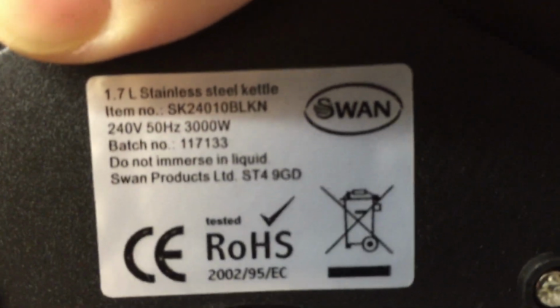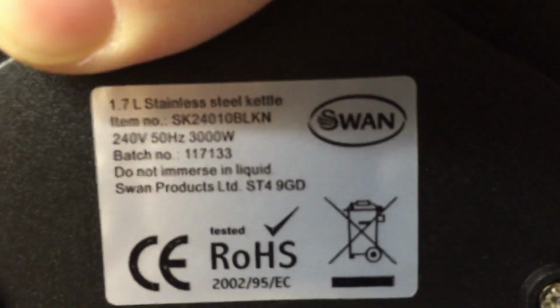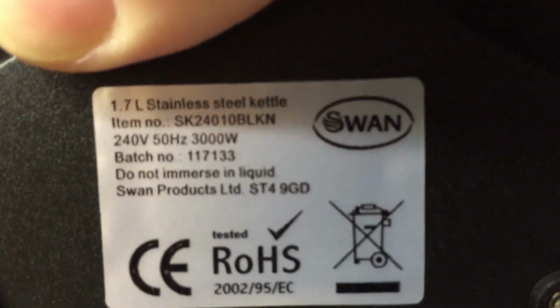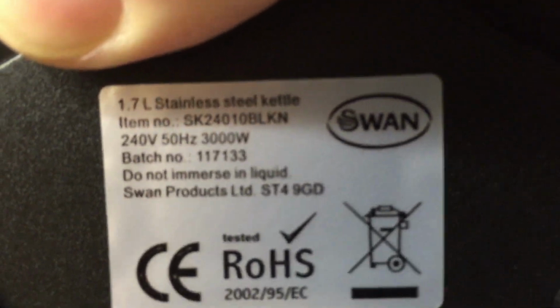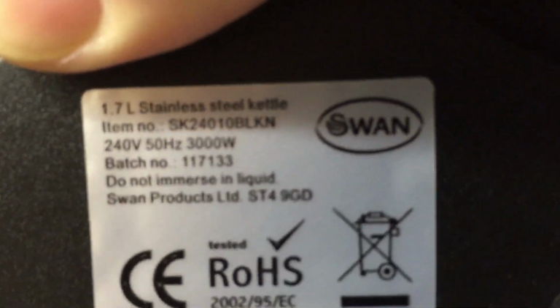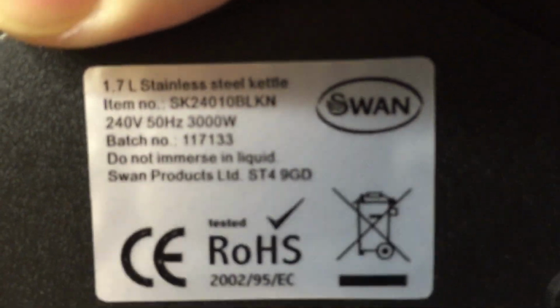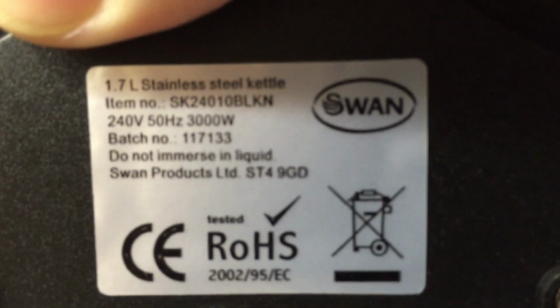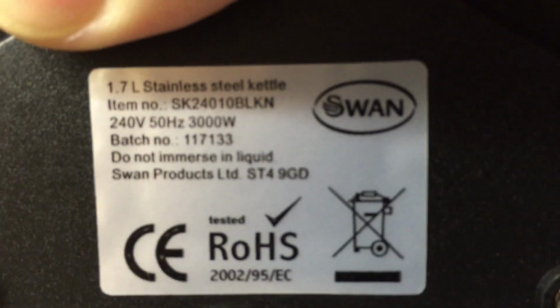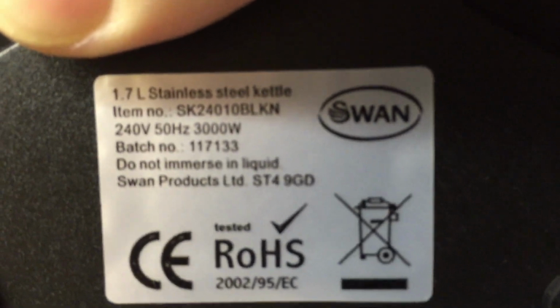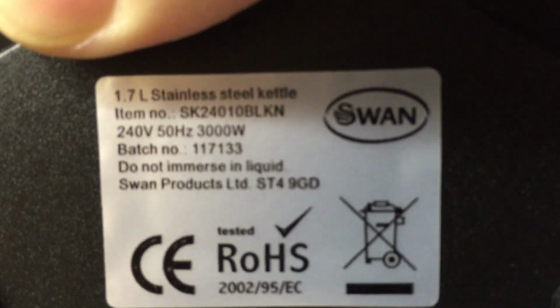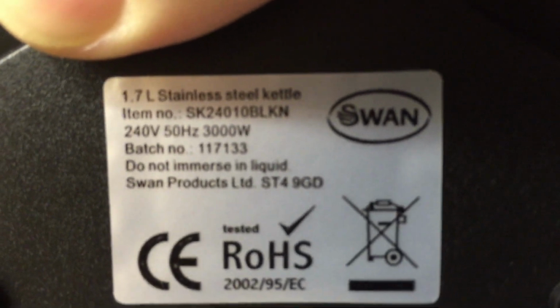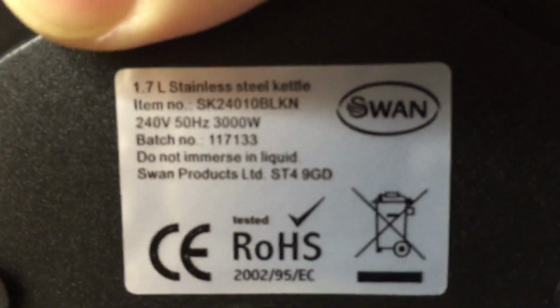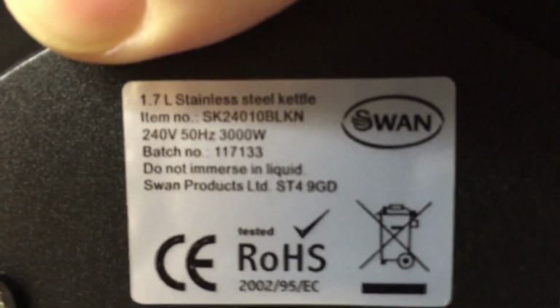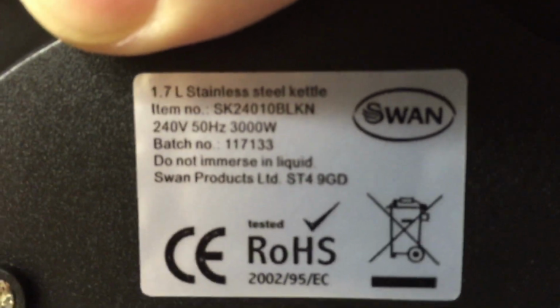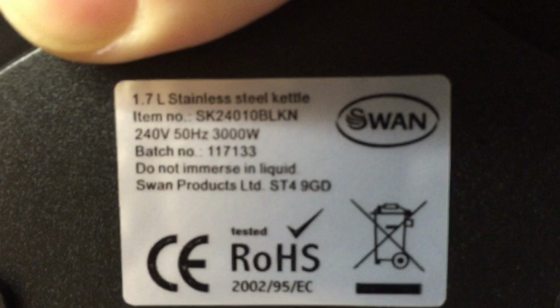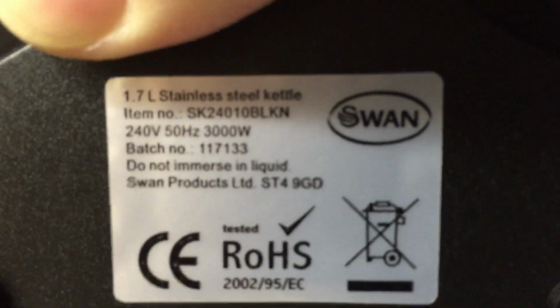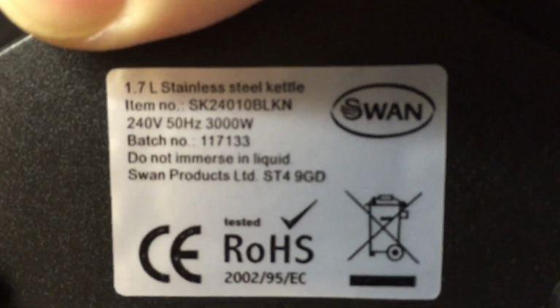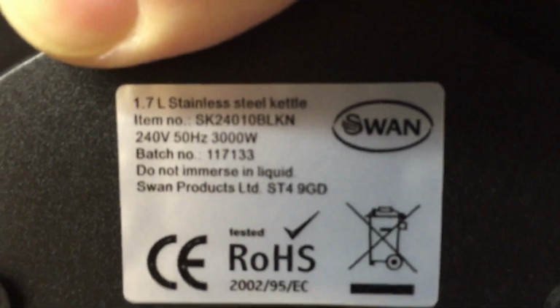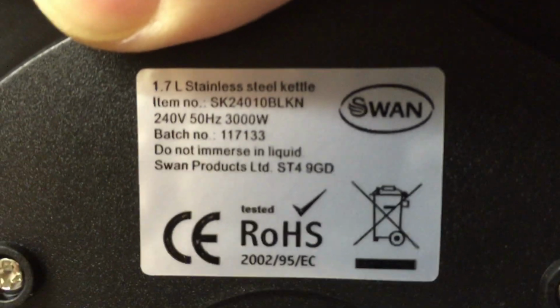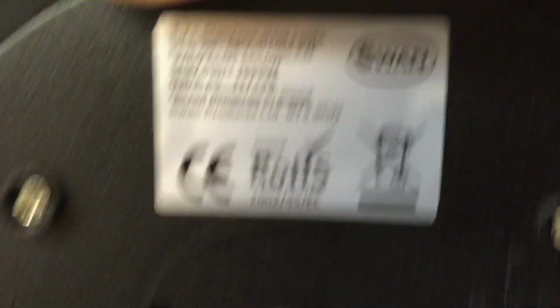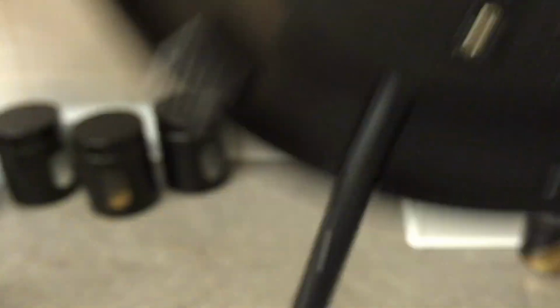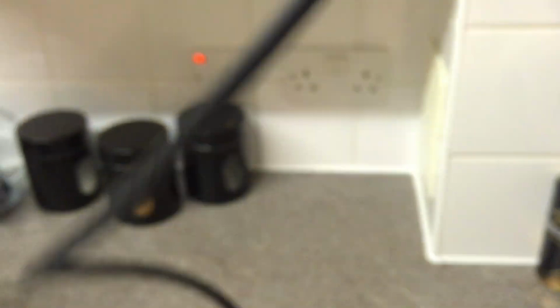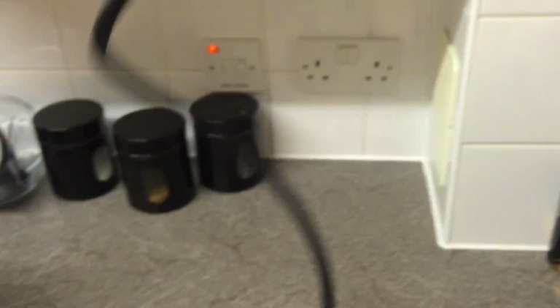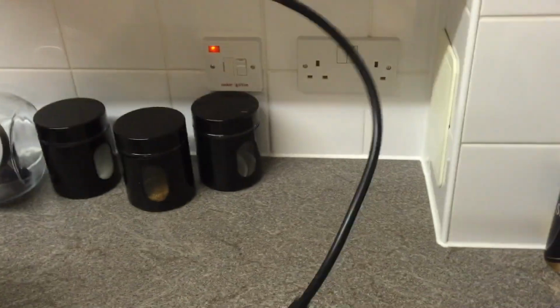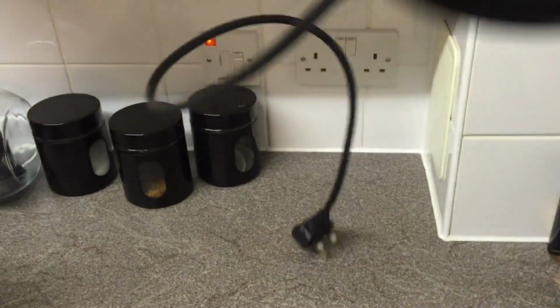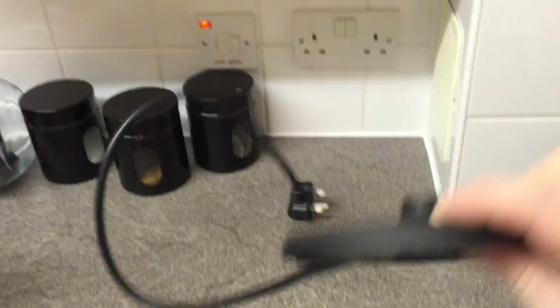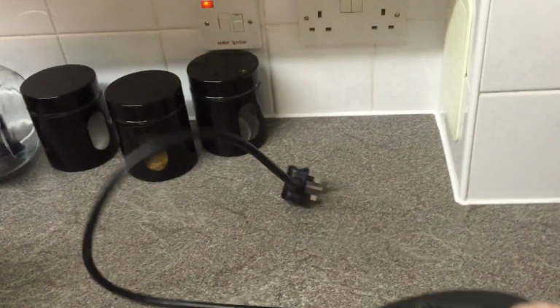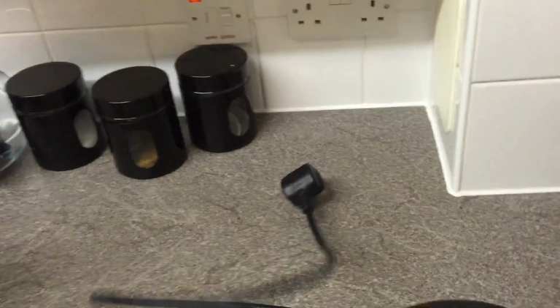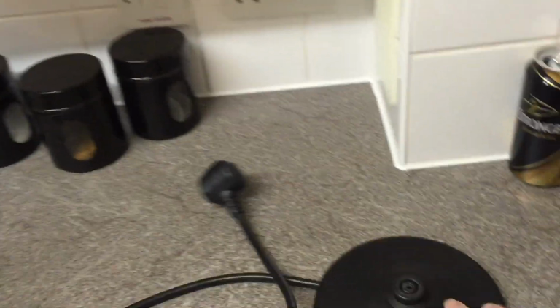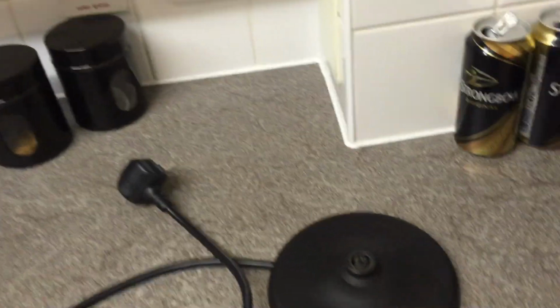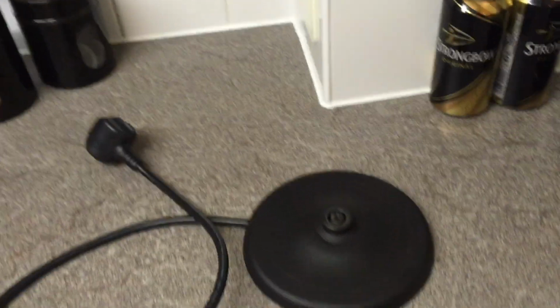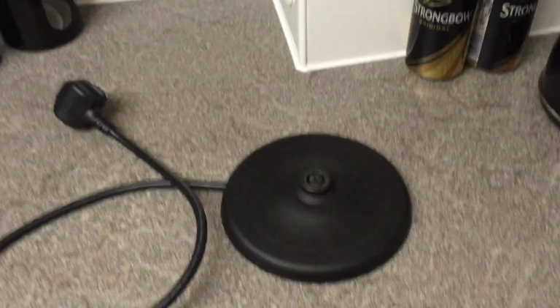So it's 240 volts, 50 Hertz, 3000 watts. Pretty normal.